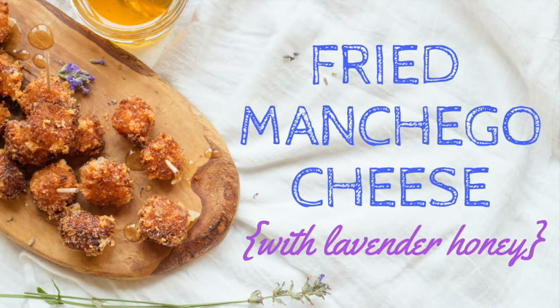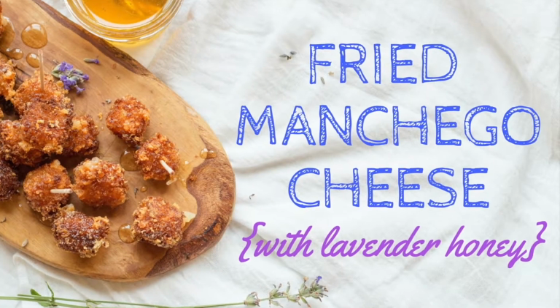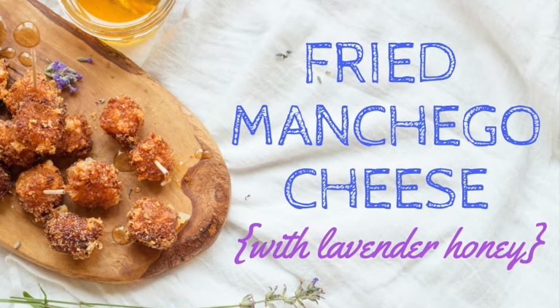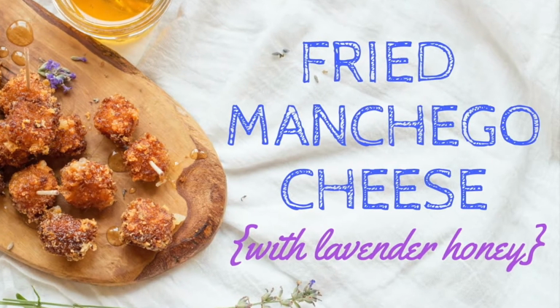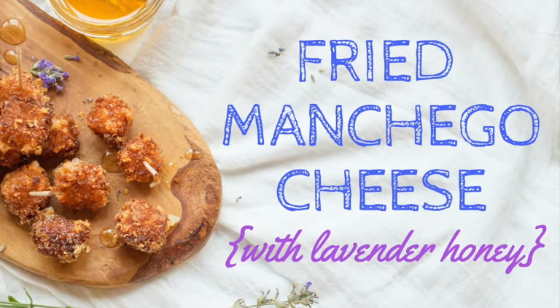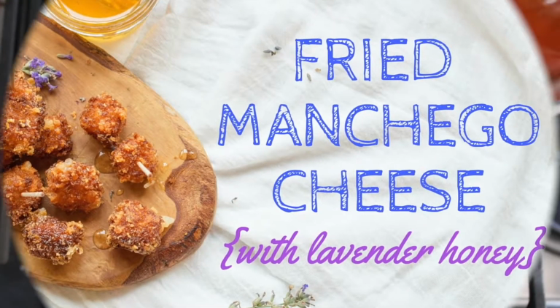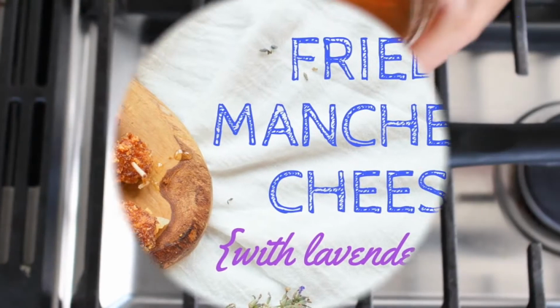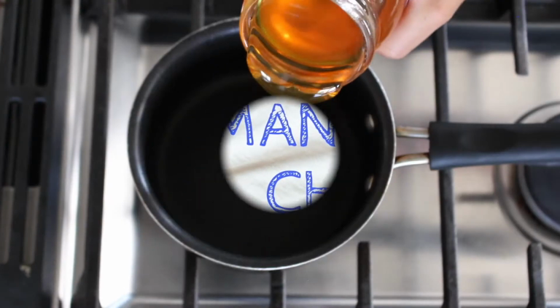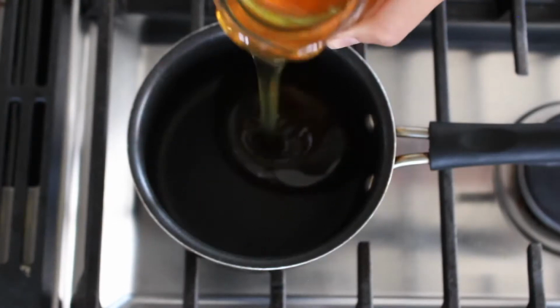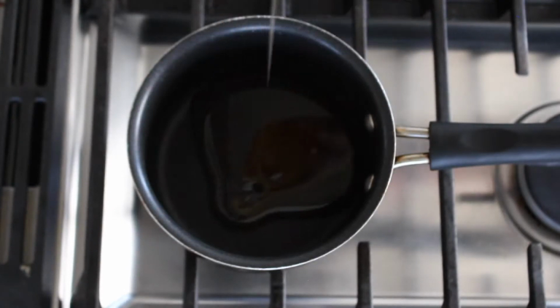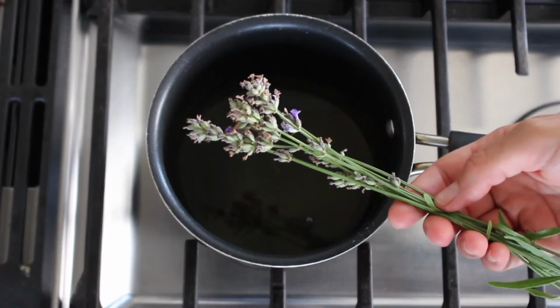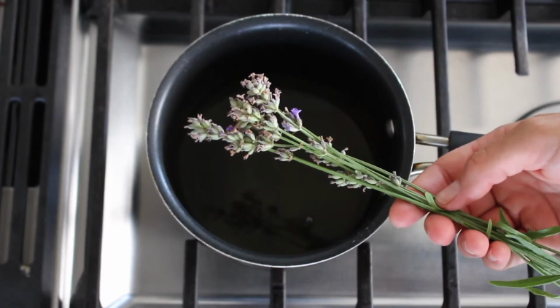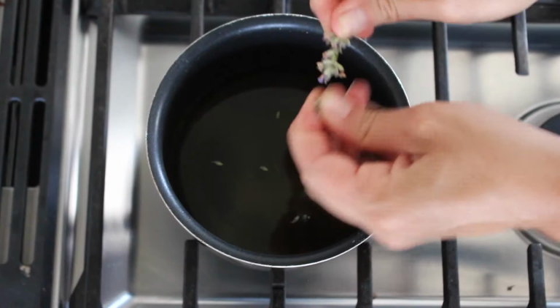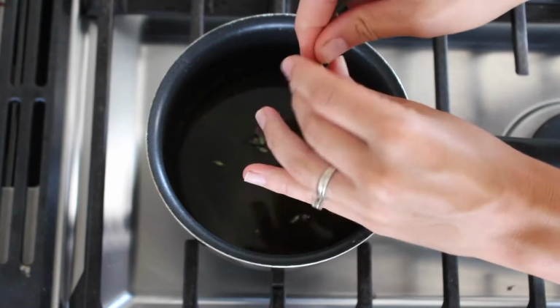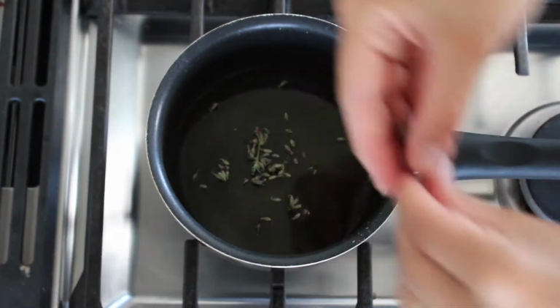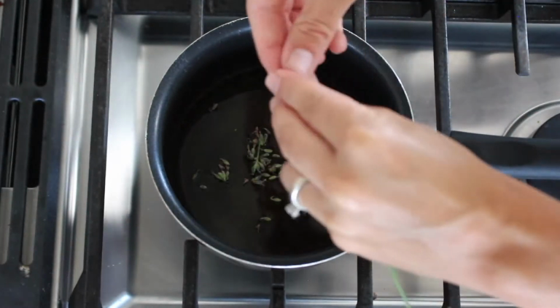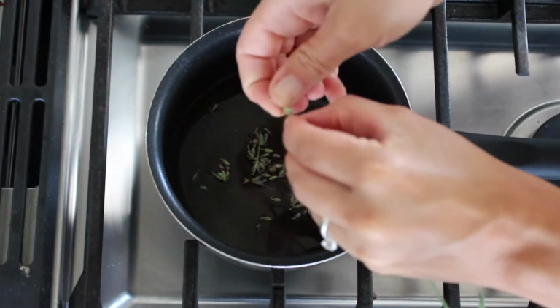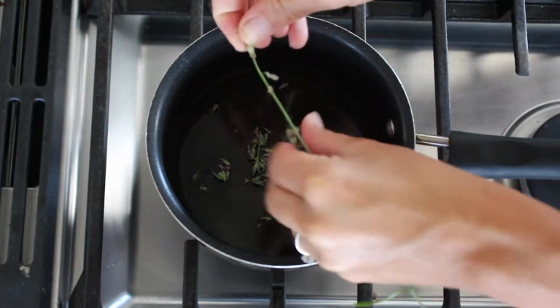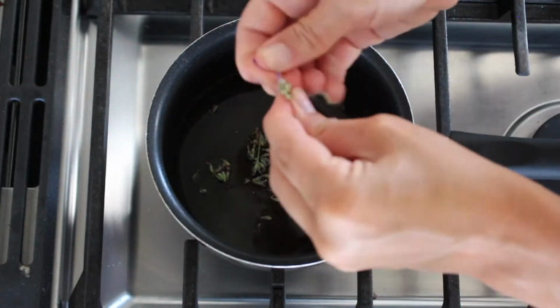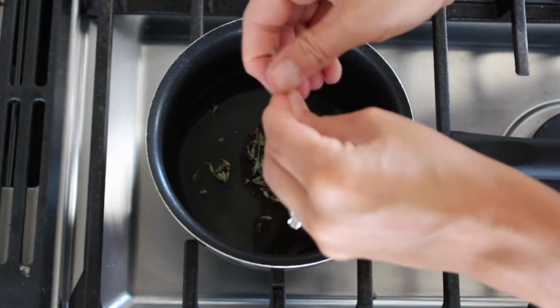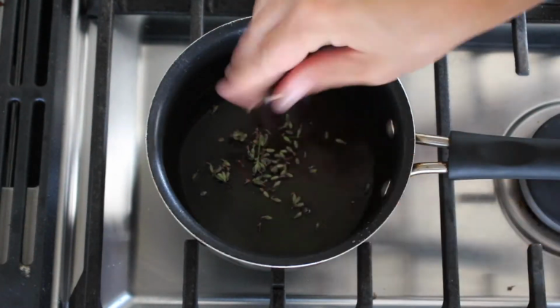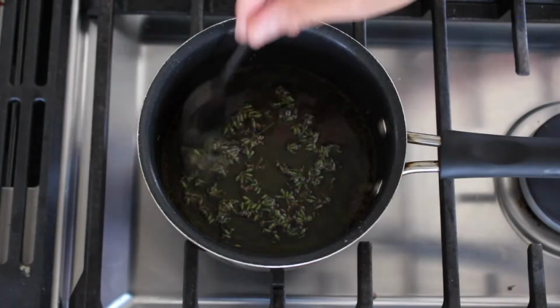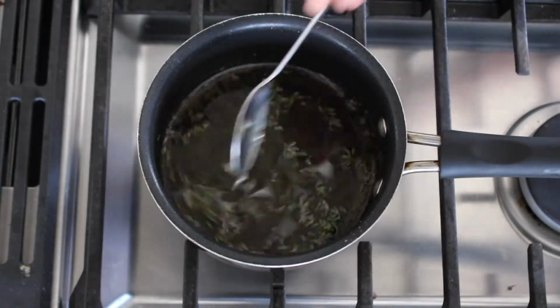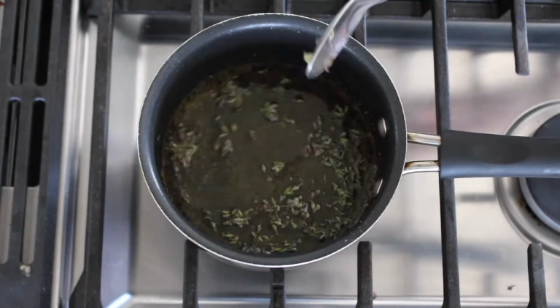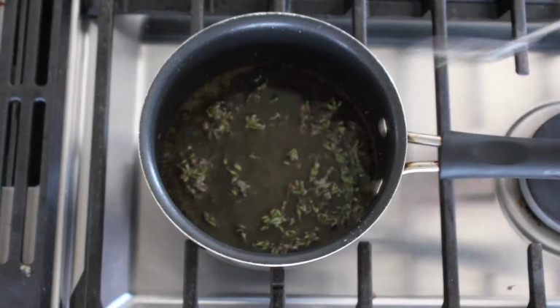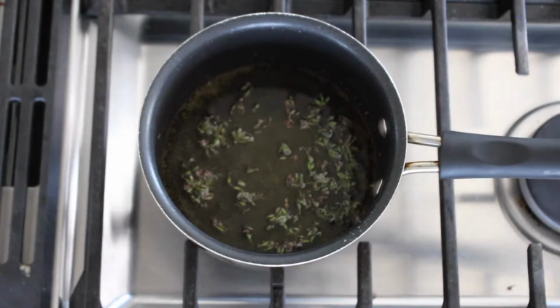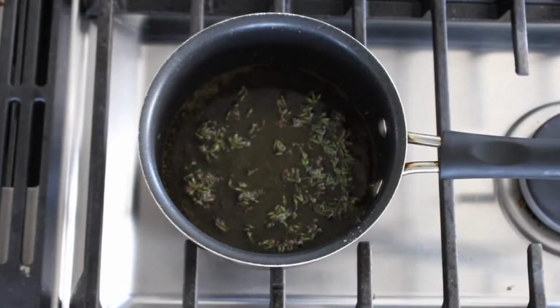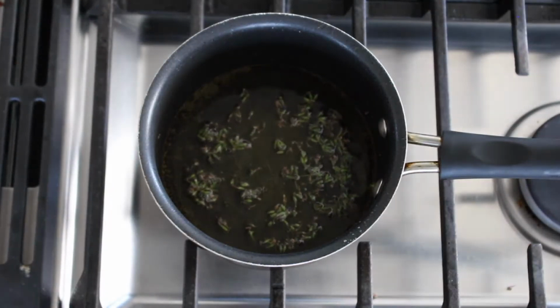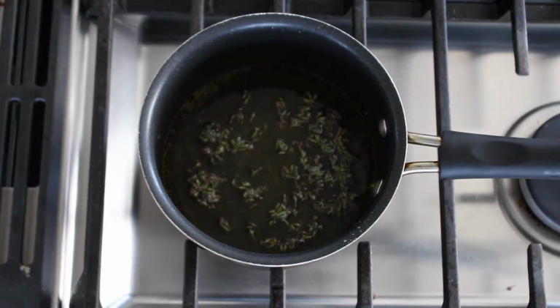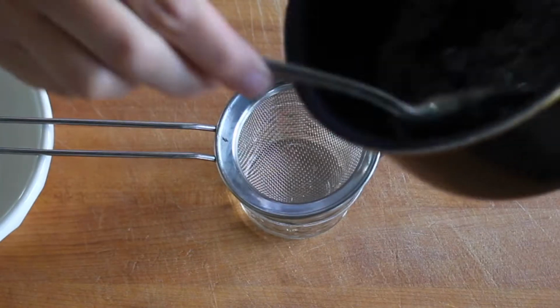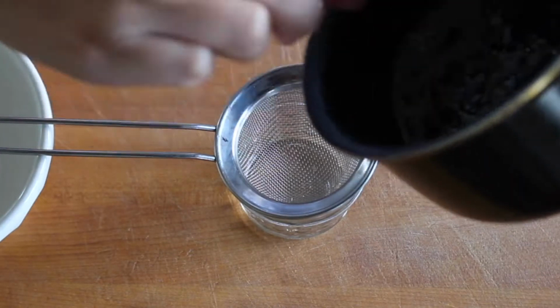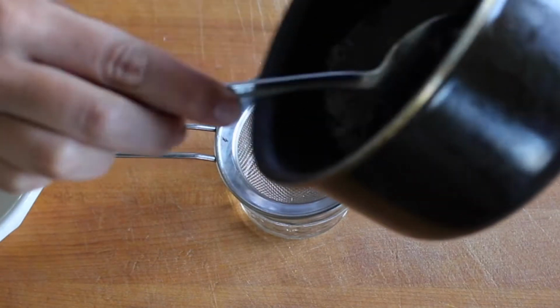Let's start by making the lavender honey first. We'll pour honey into a small pot over low heat and then add the lavender flowers. Turn off the heat as soon as it just barely starts to bubble around the sides.